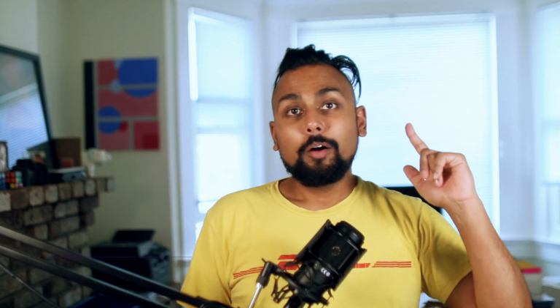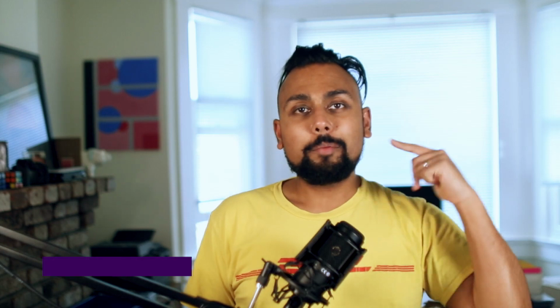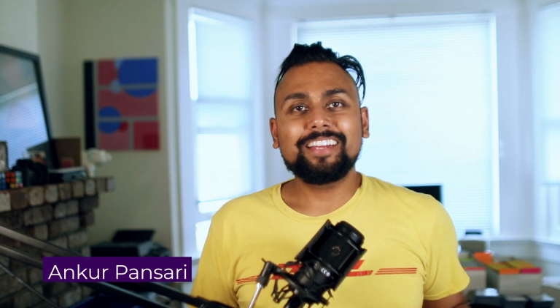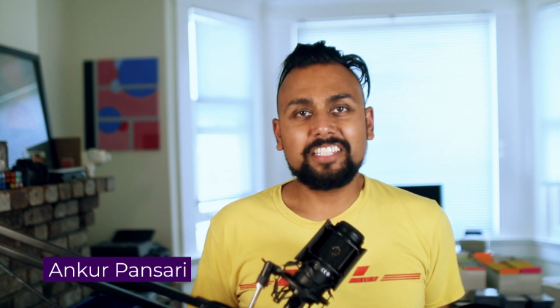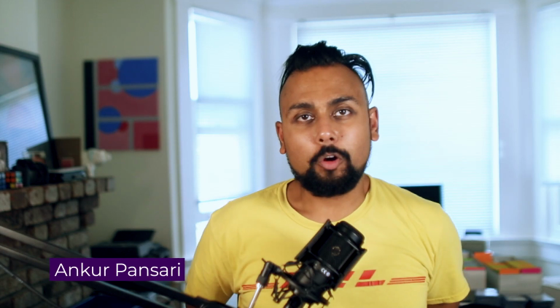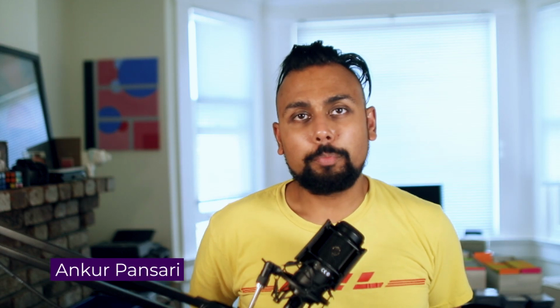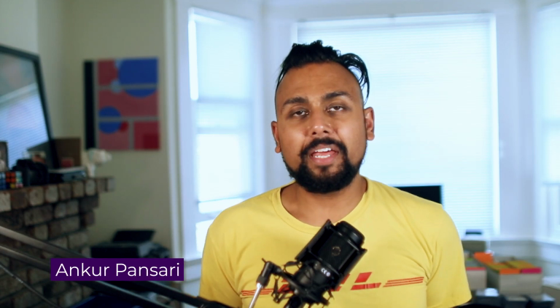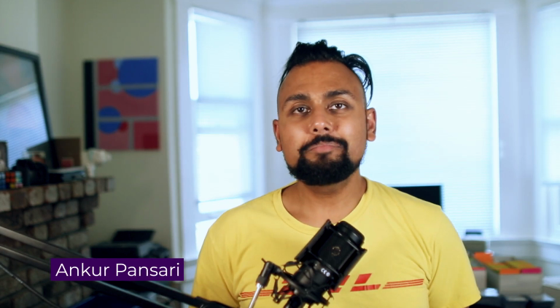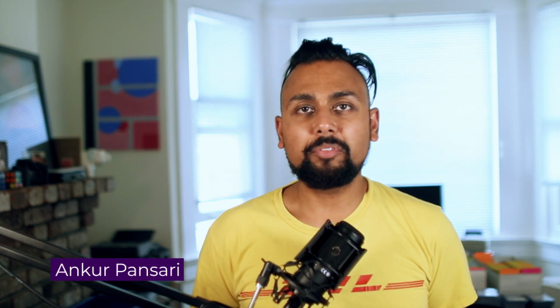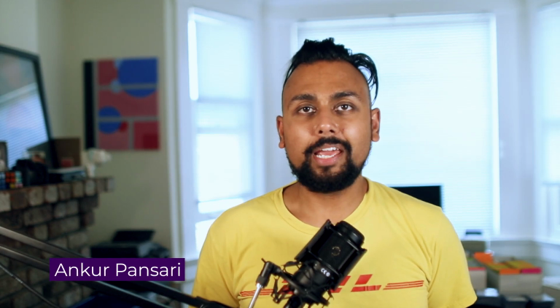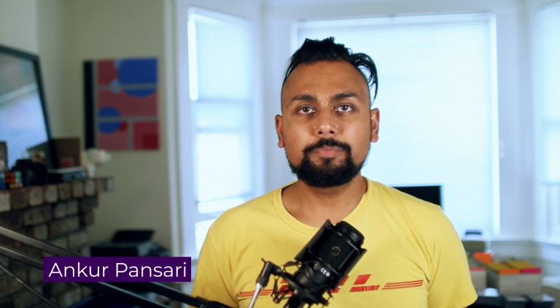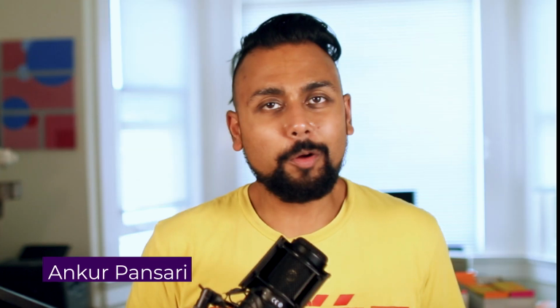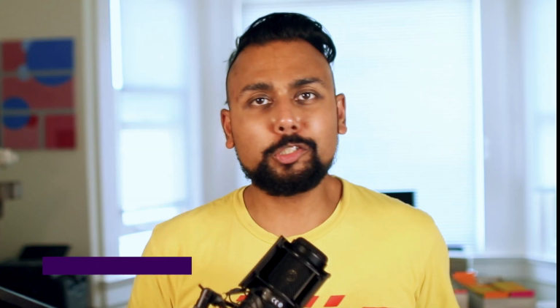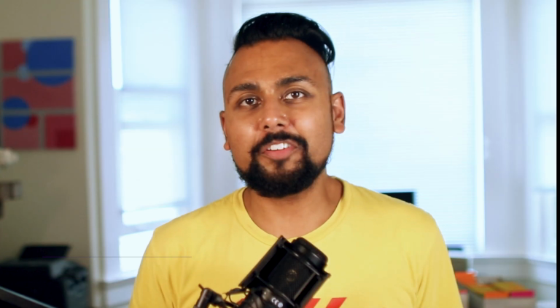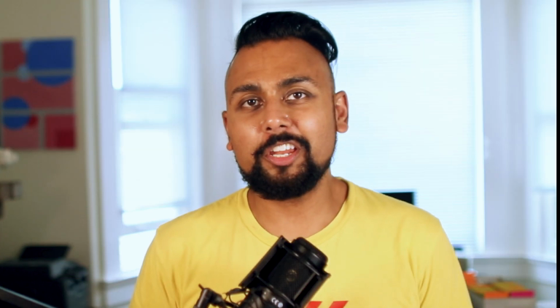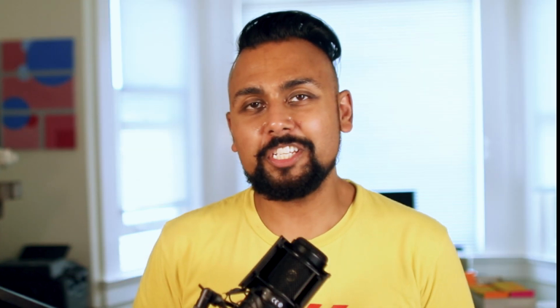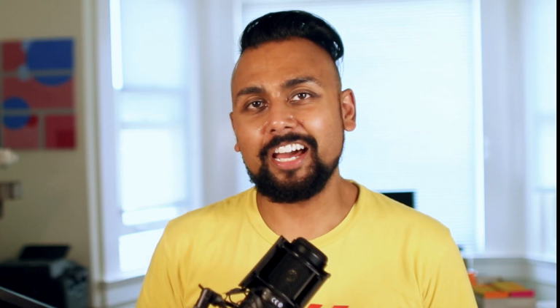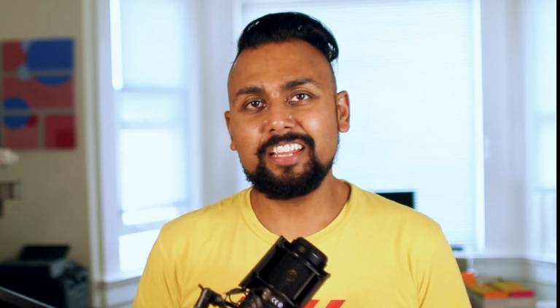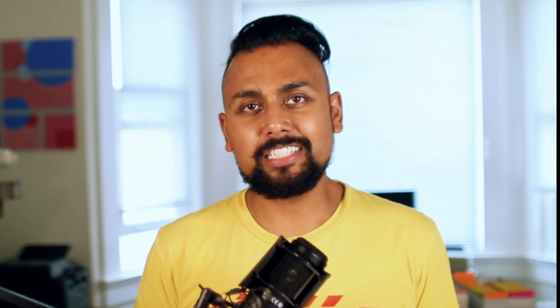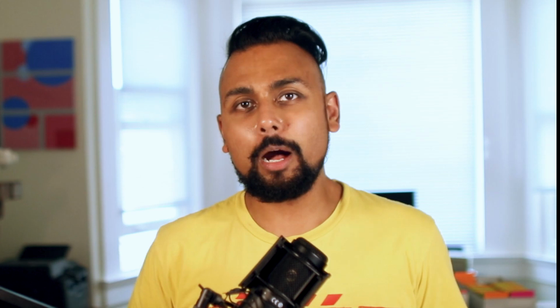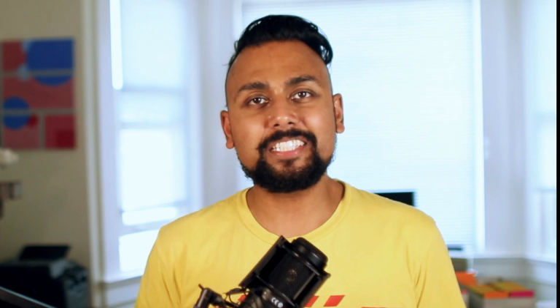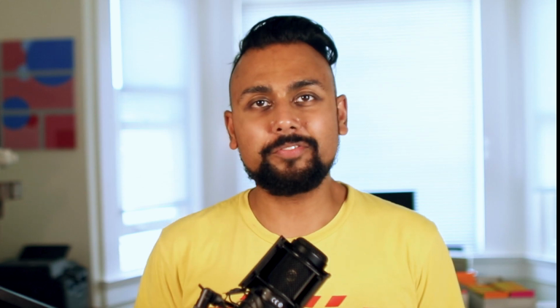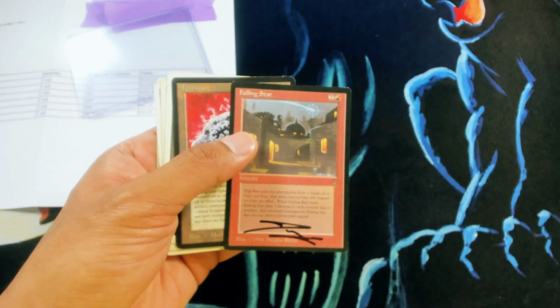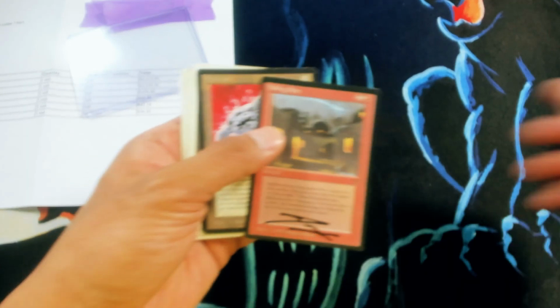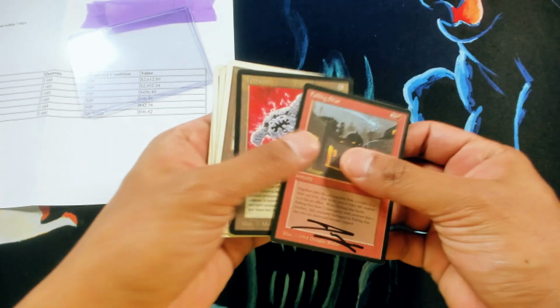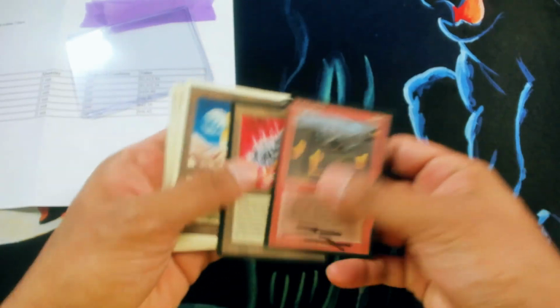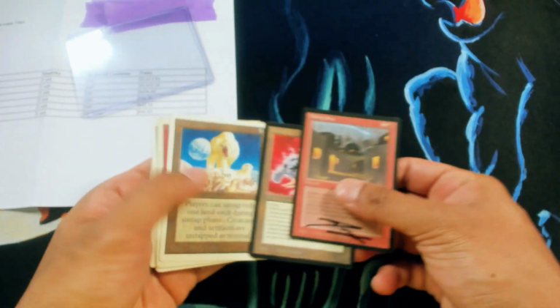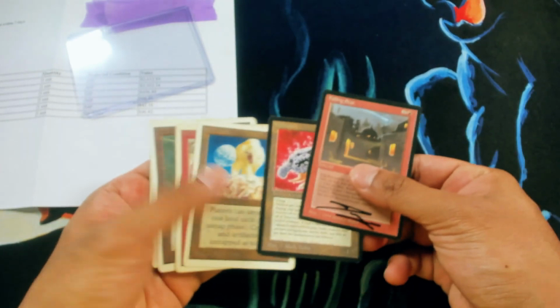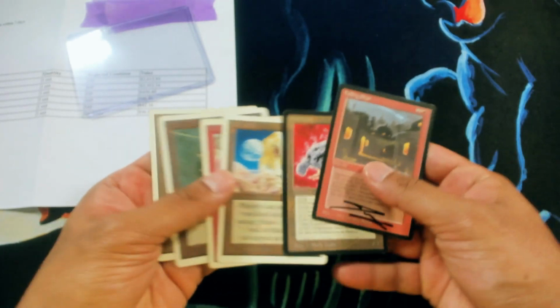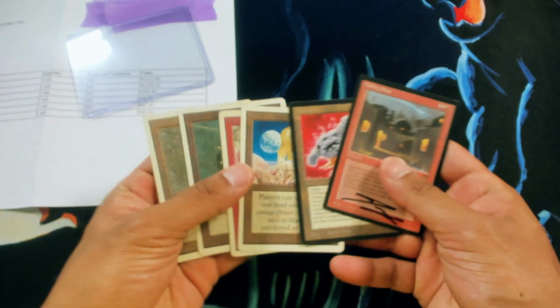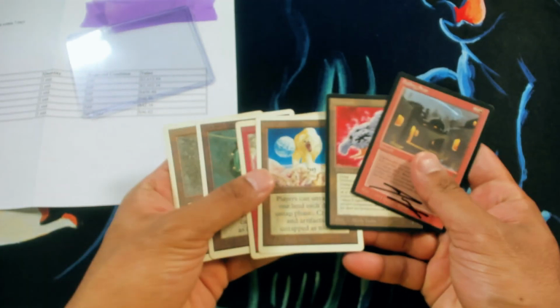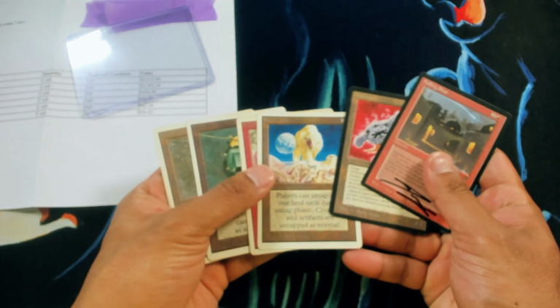Welcome back, this is Encore from Purple Mana. Happy Friday! Wanted to show off a trade that we just got in — it has a couple pieces of Unlimited Power in it, so let's go check it out.